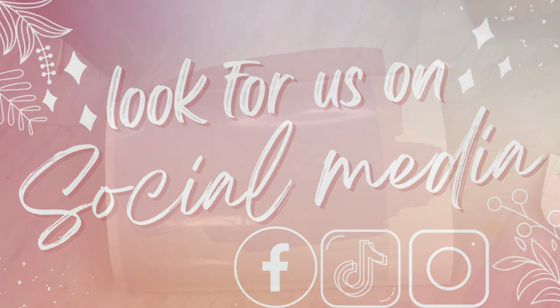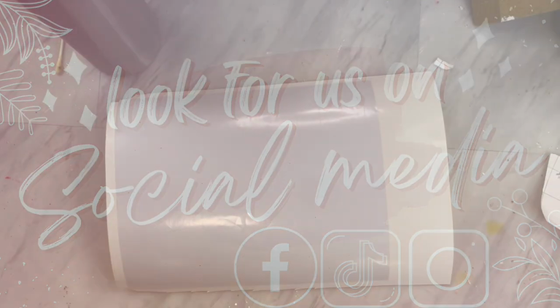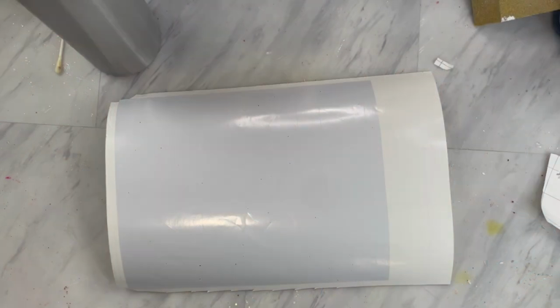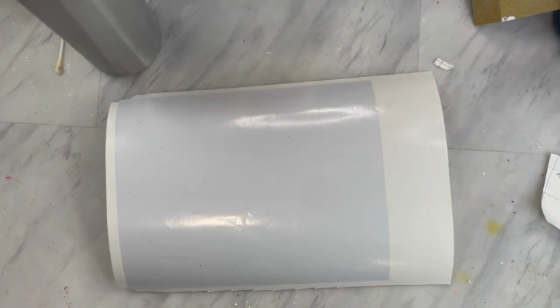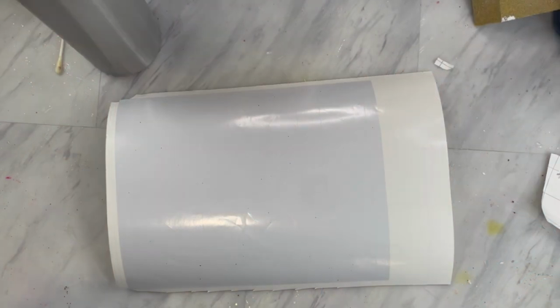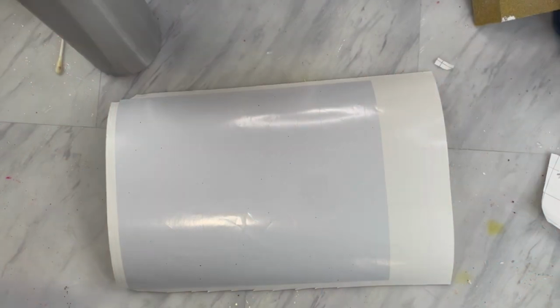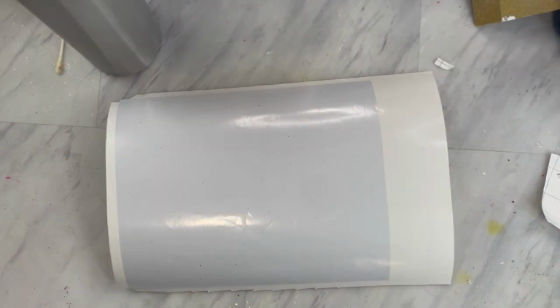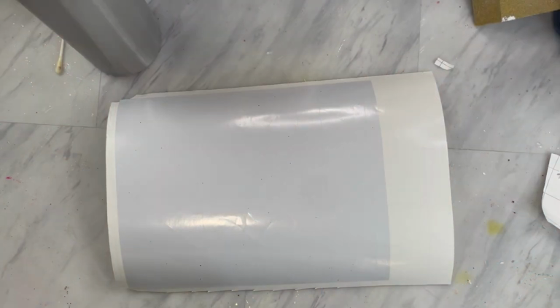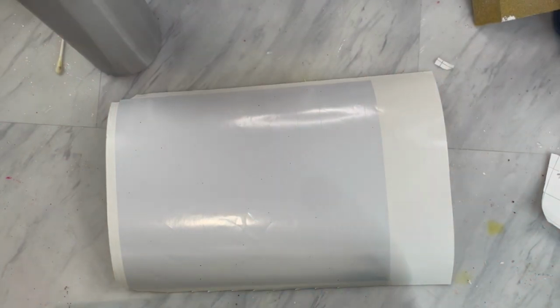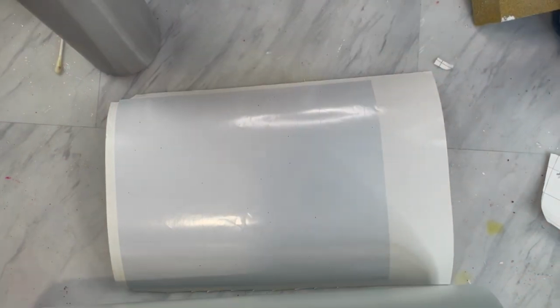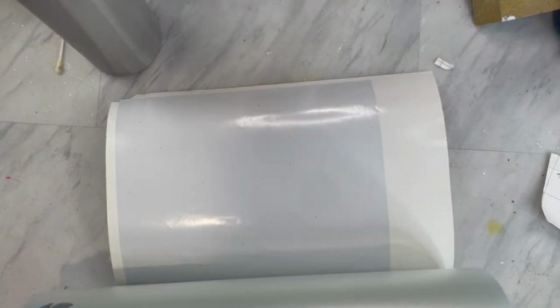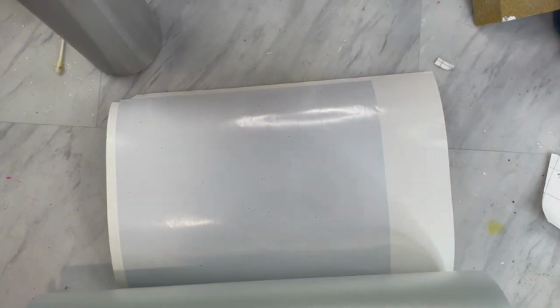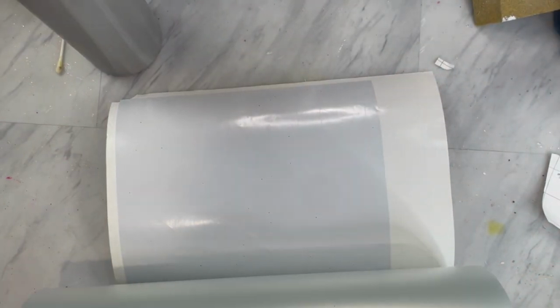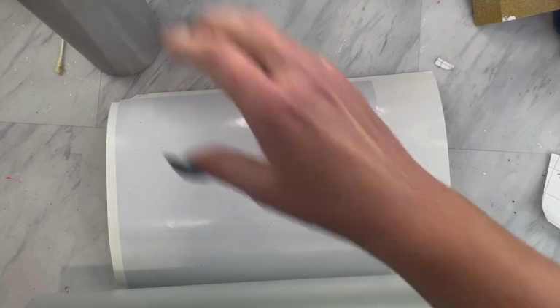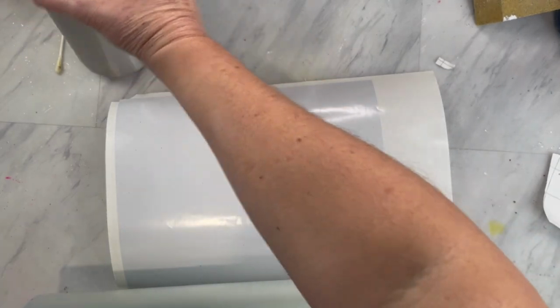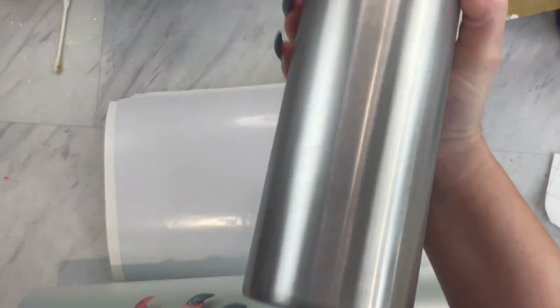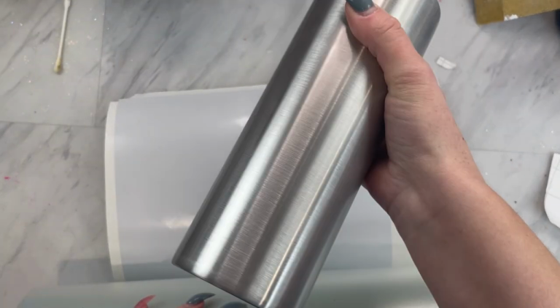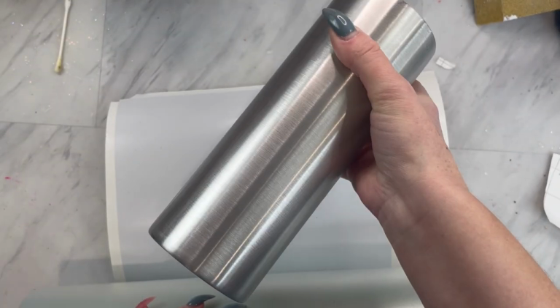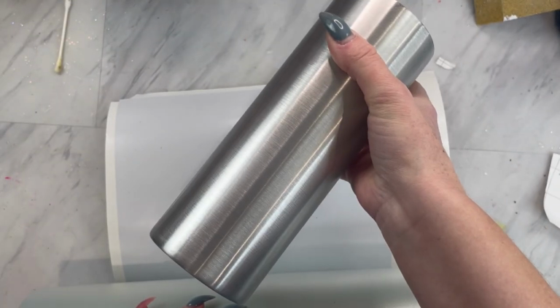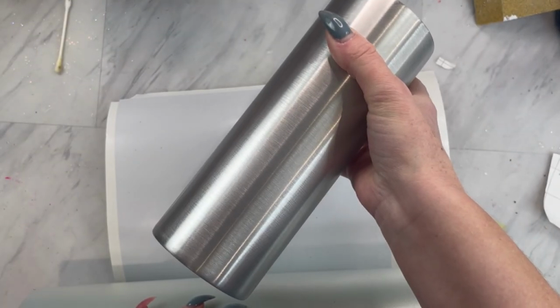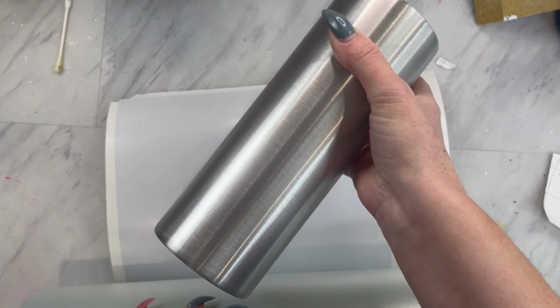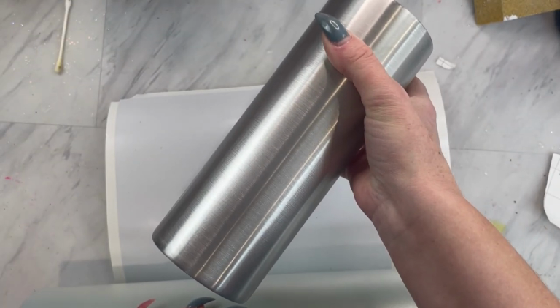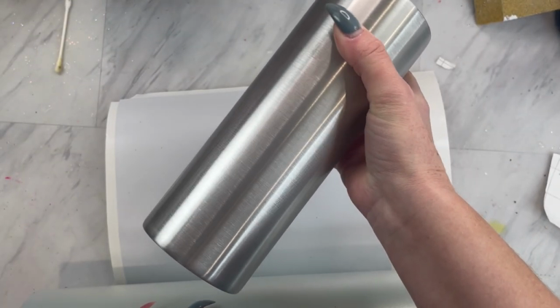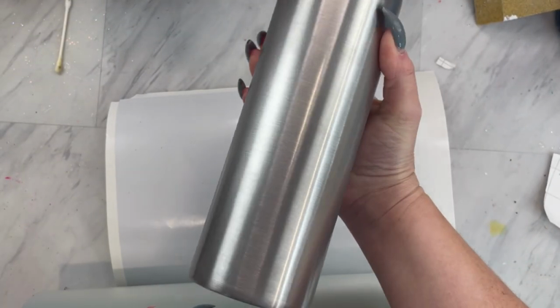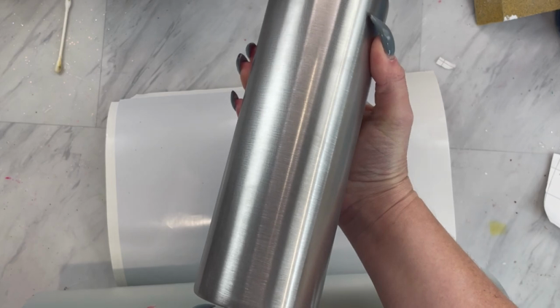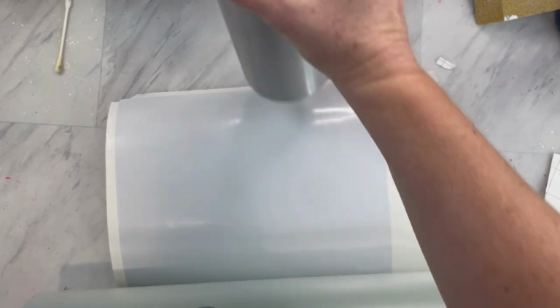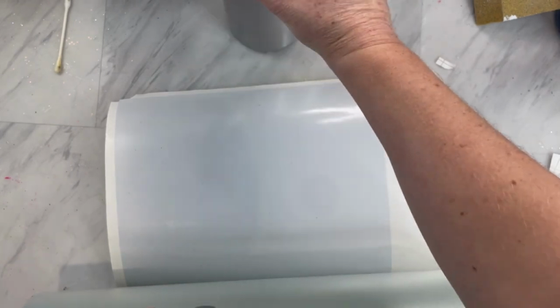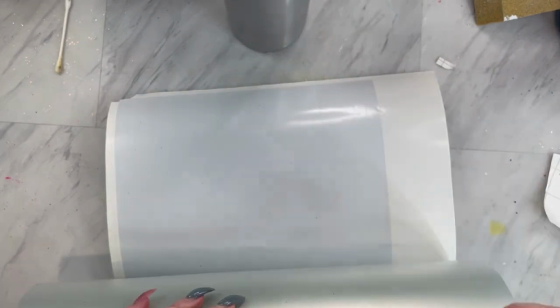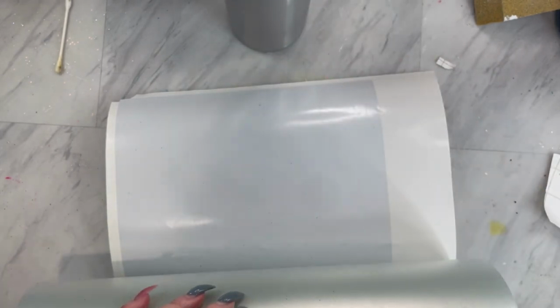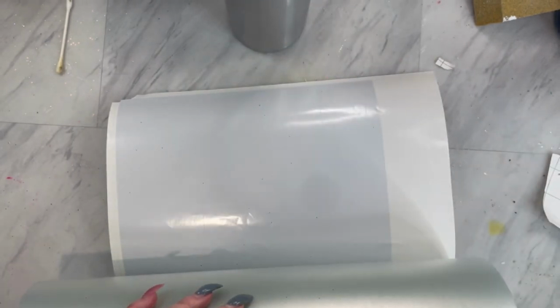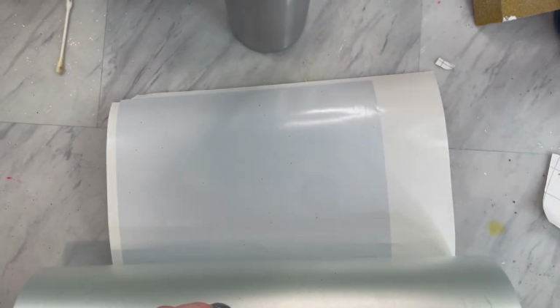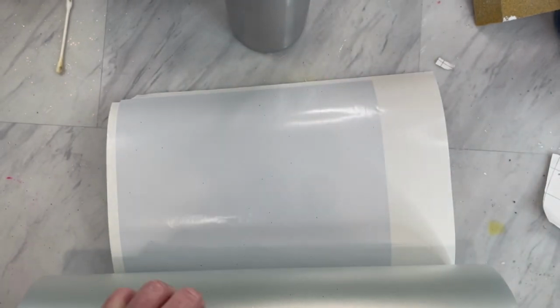Today we are going to be working on my very favorite size of cup, the 24-ounce tumbler from Still Magnolia. Make sure you check the description down below for a discount code for you guys.